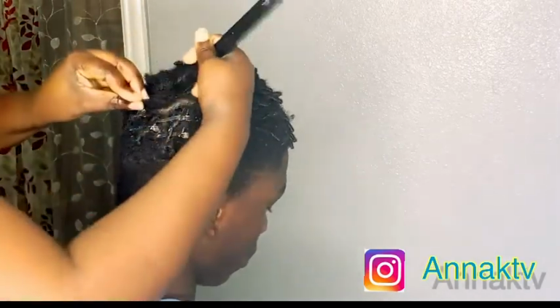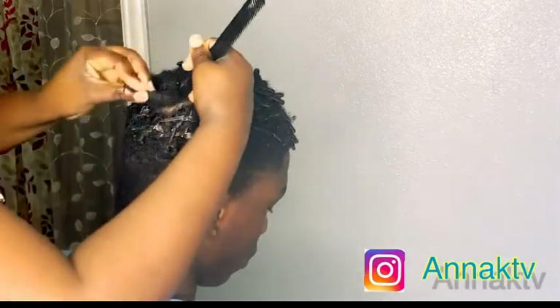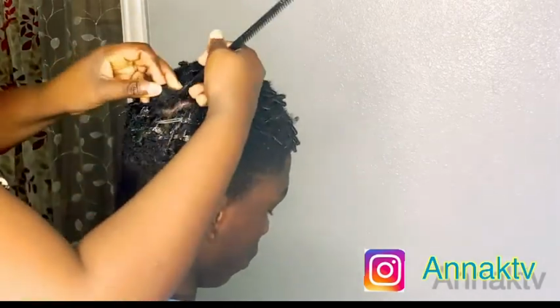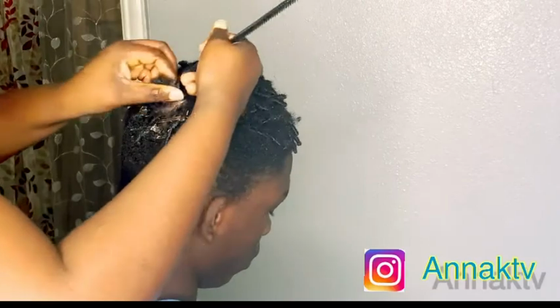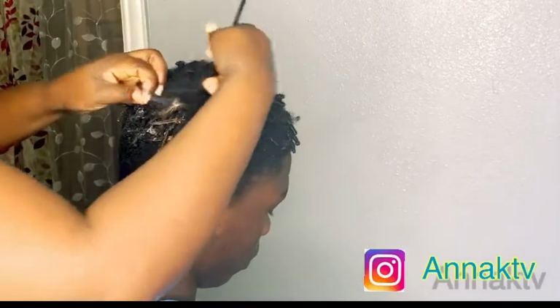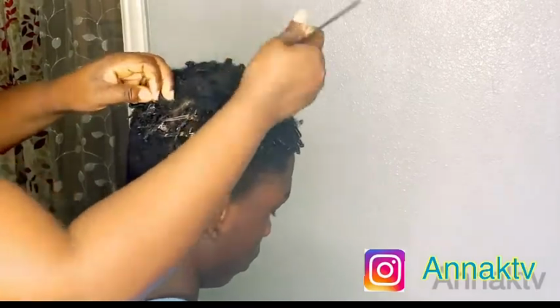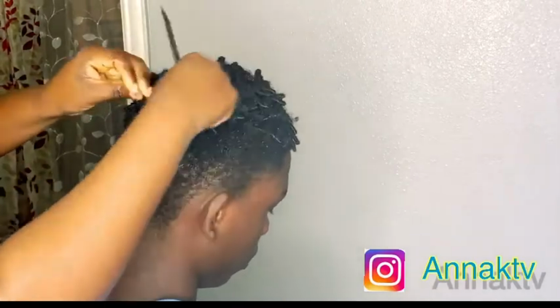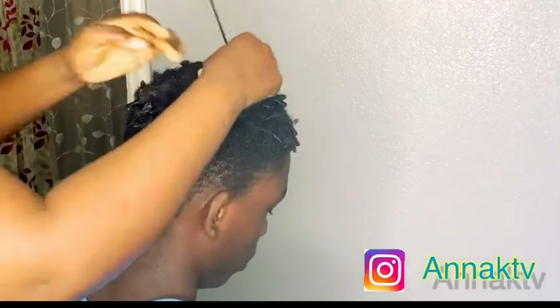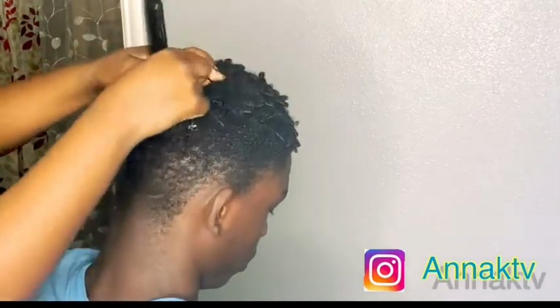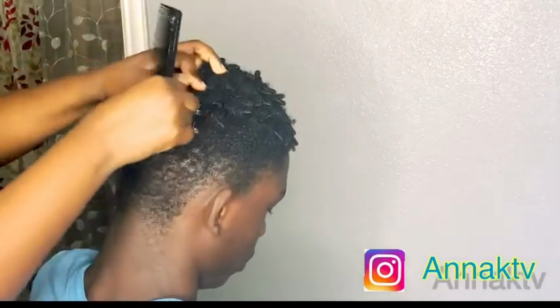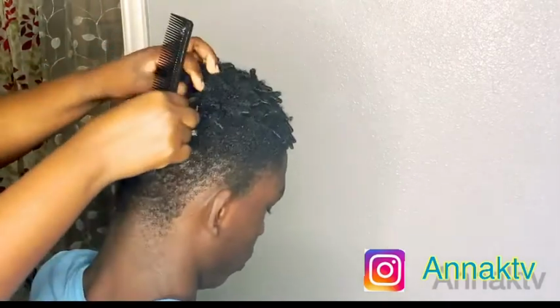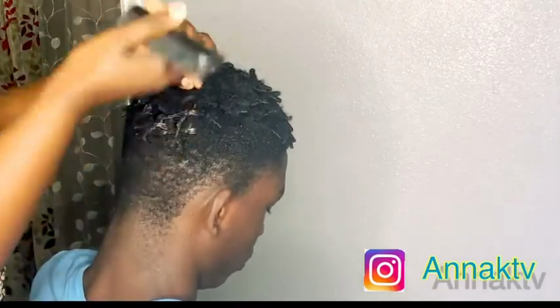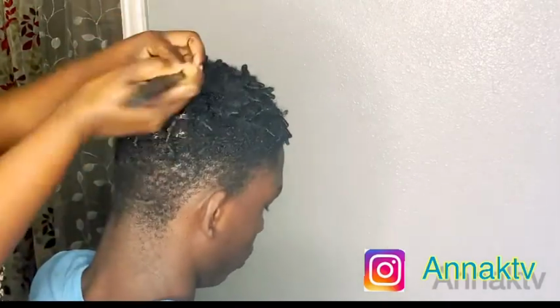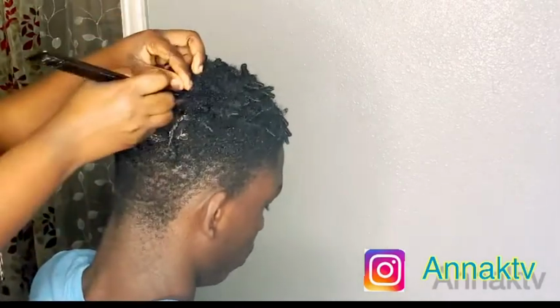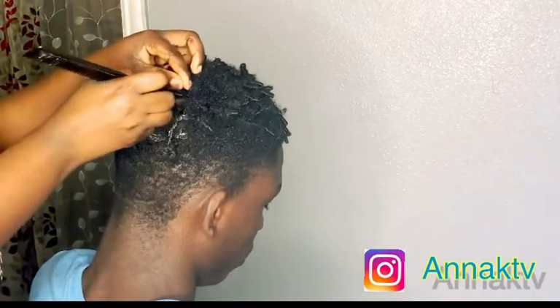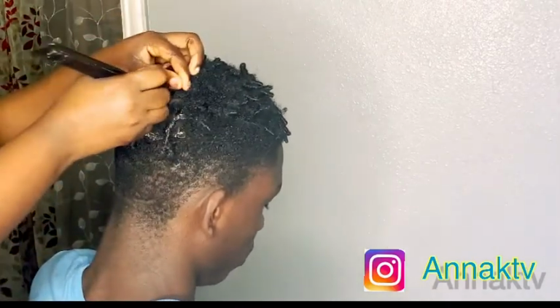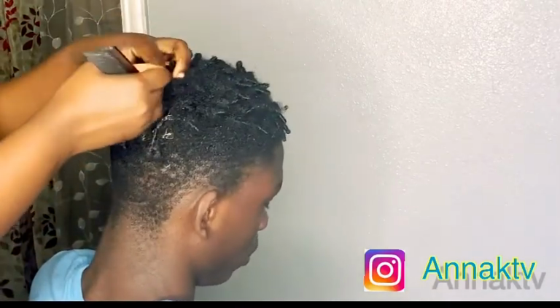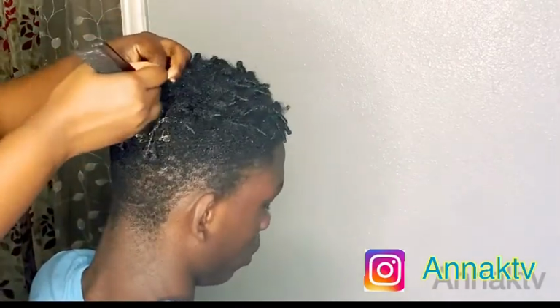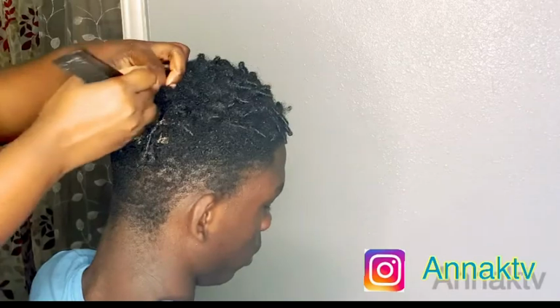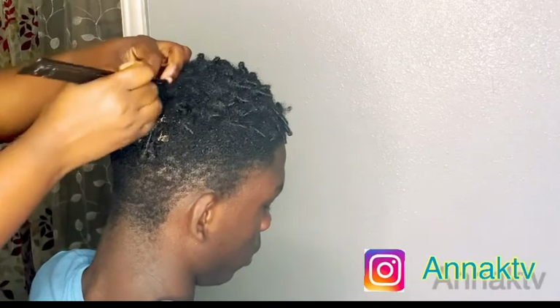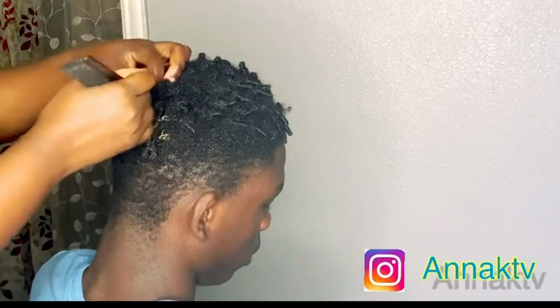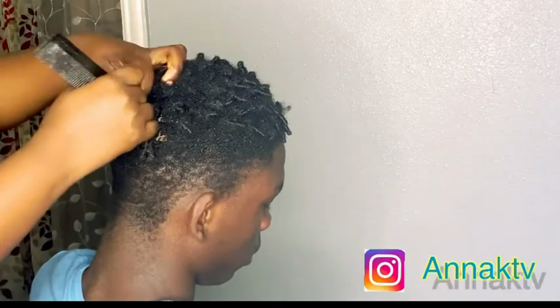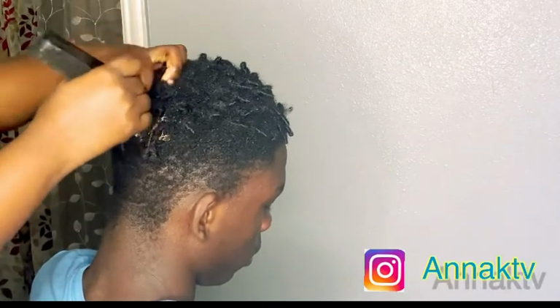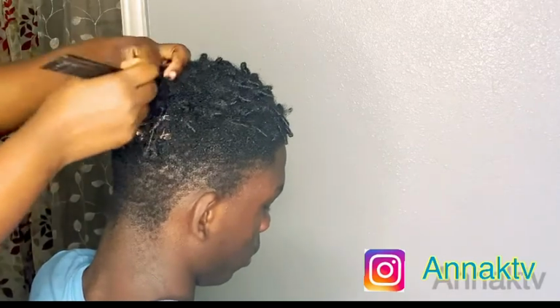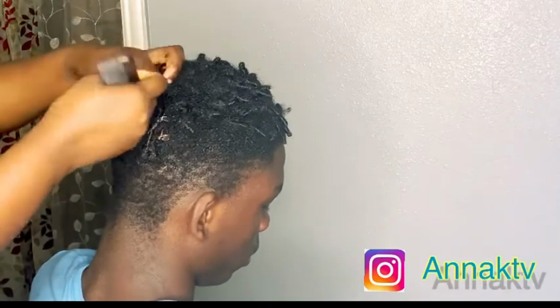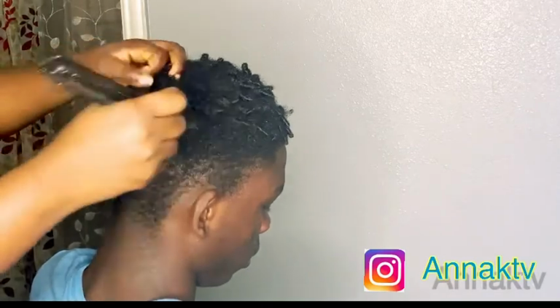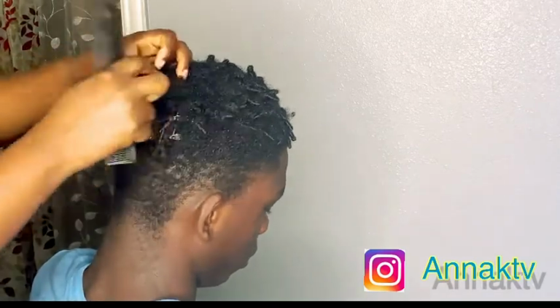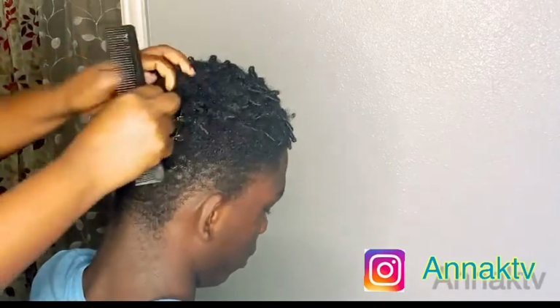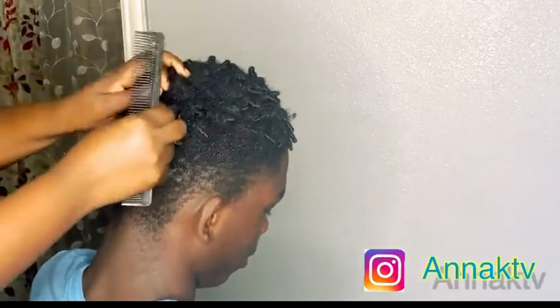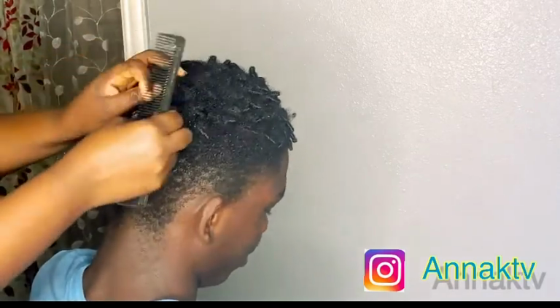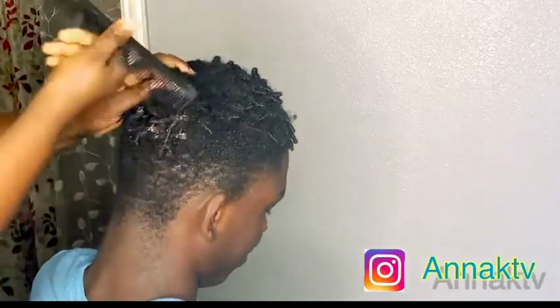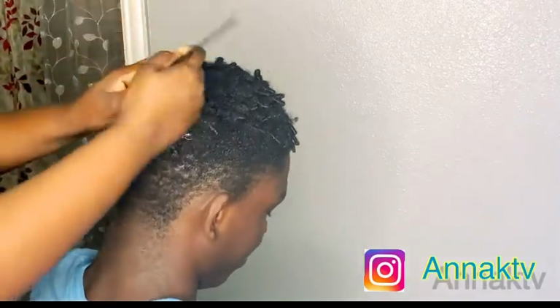He's going to have a haircut after we finish. Once we finish the retwist, he's going to go to the barbershop and get his hair cut.